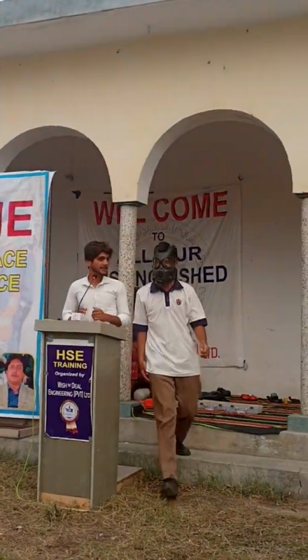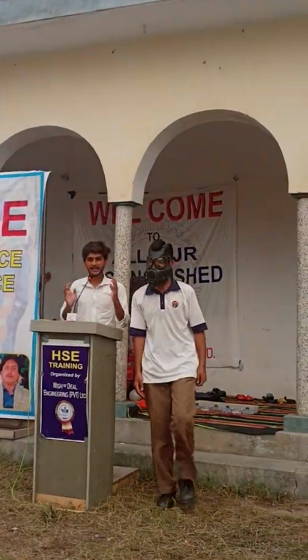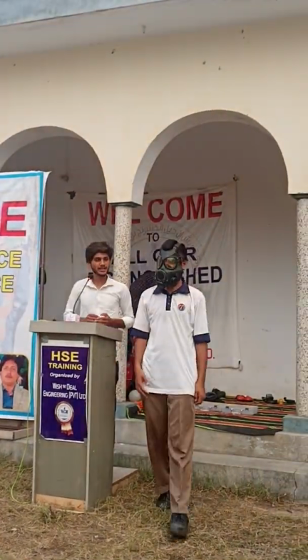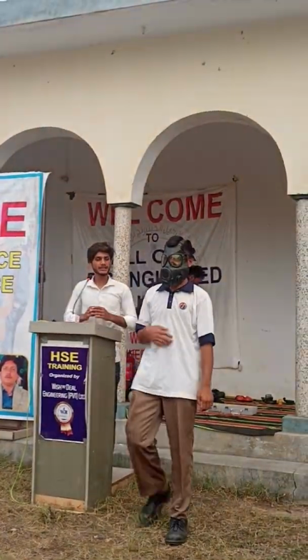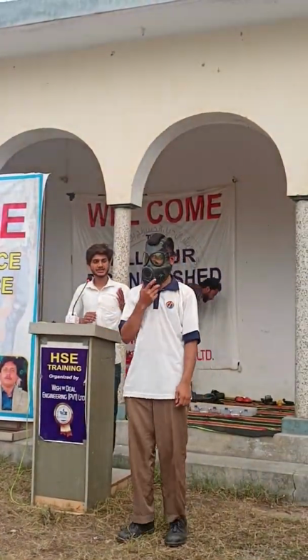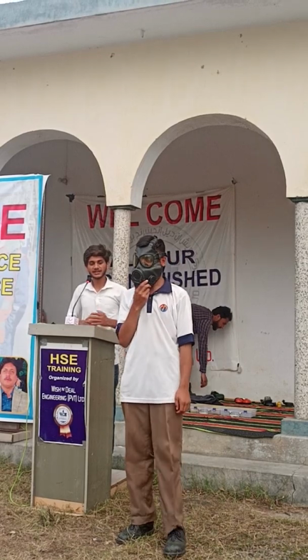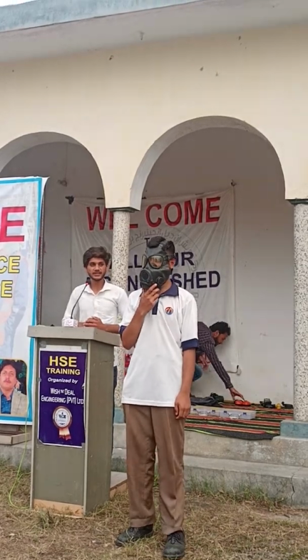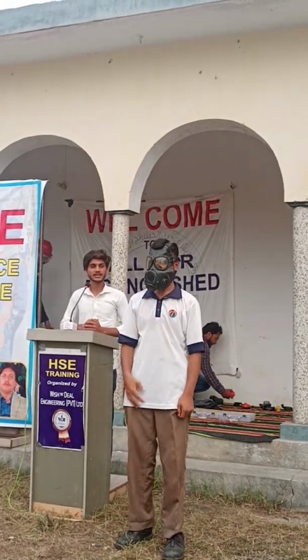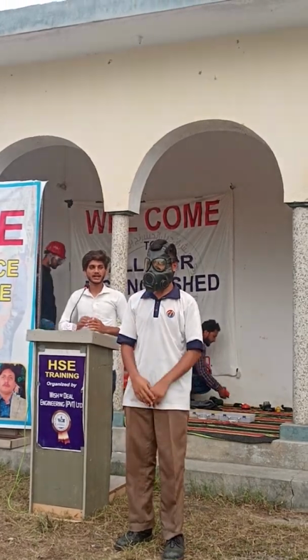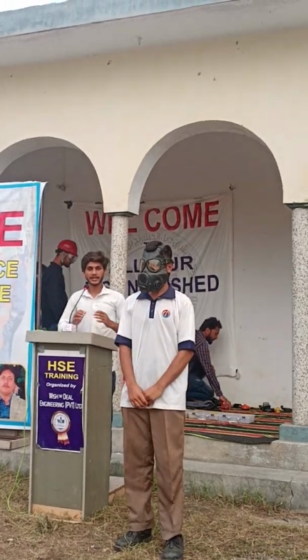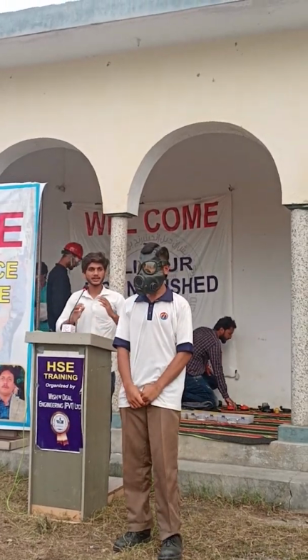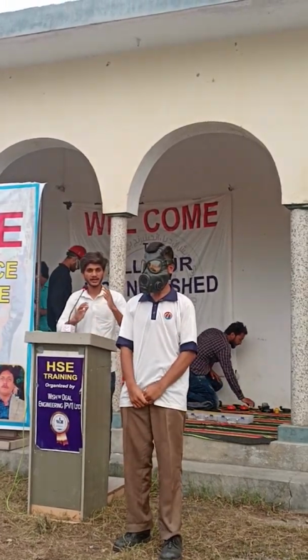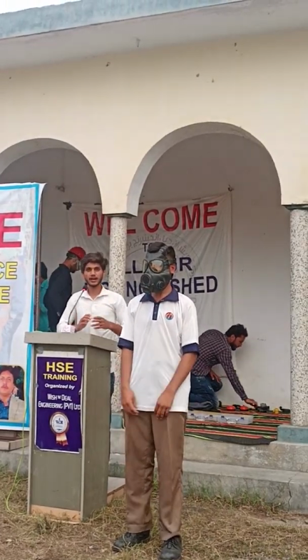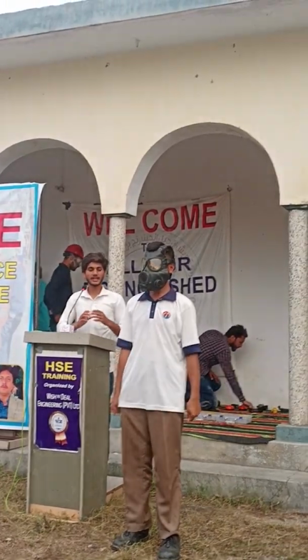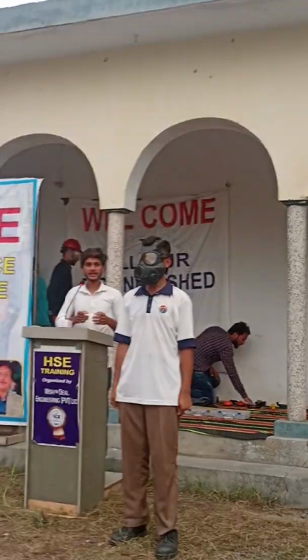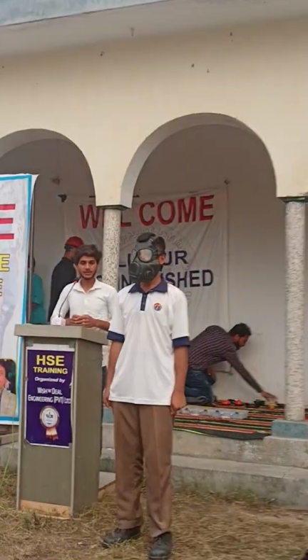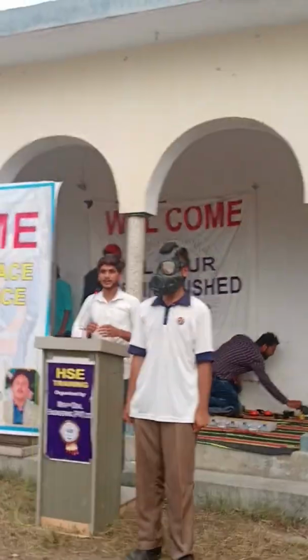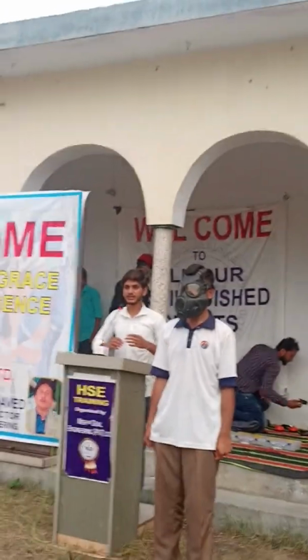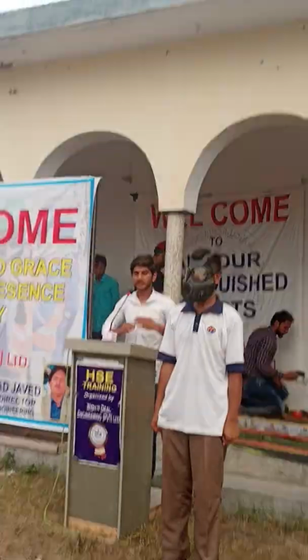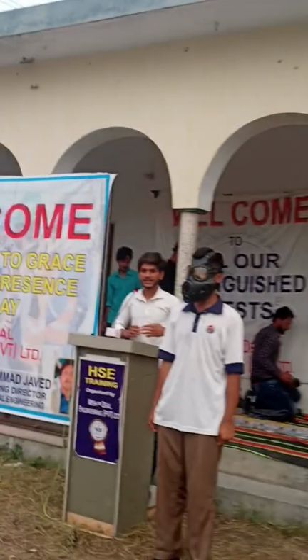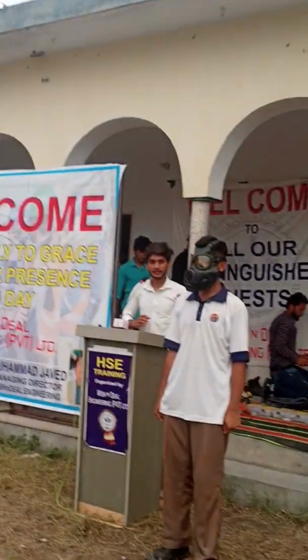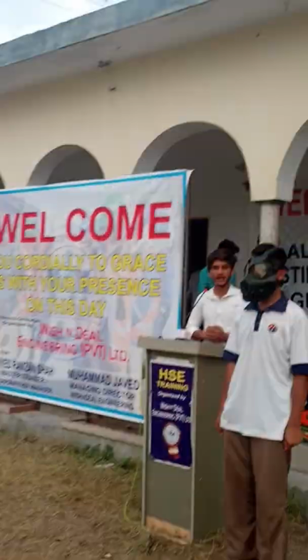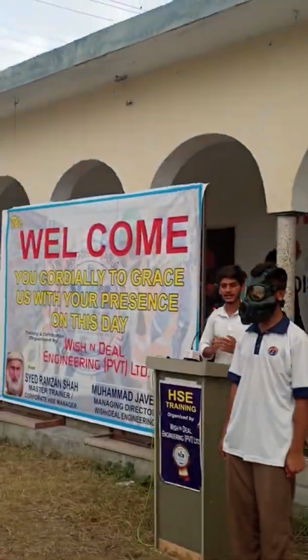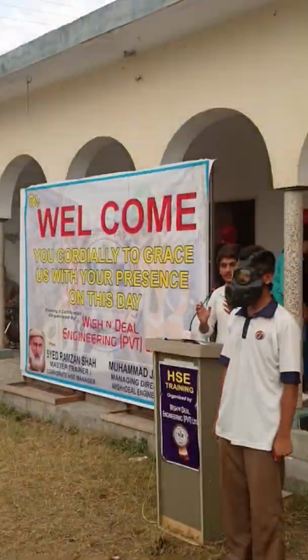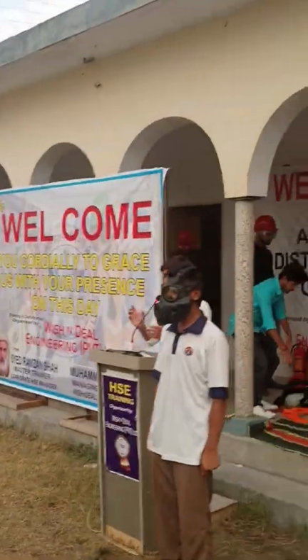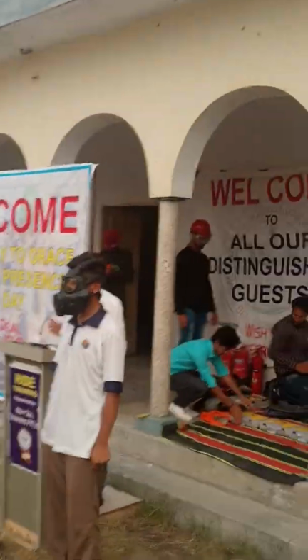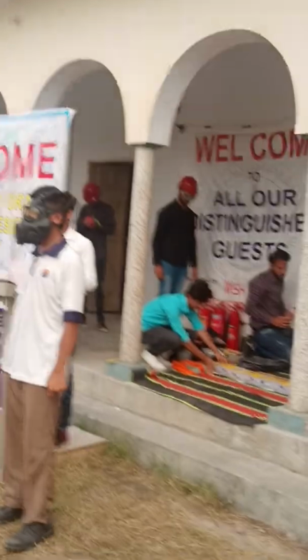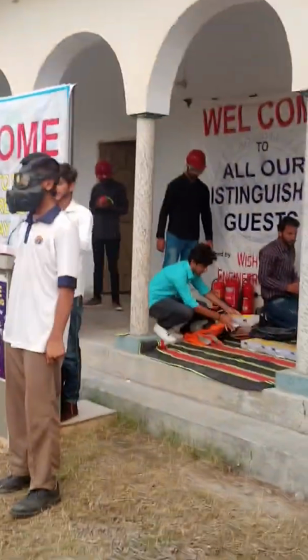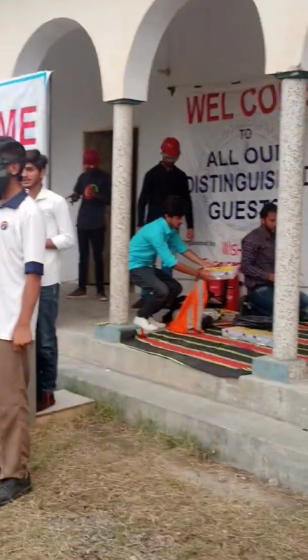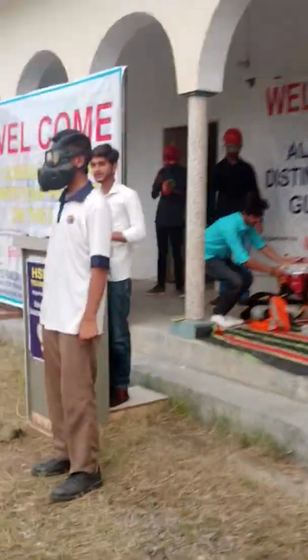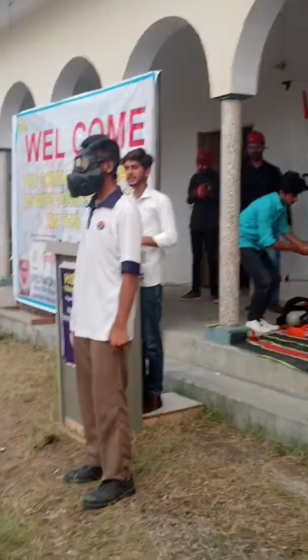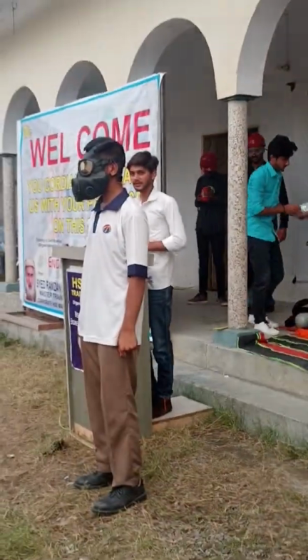This is an air respirator. Mr. Saqib is wearing this. If we are working hot work at a gas plant, or doing escape or painting work, then we are using this air respirator.